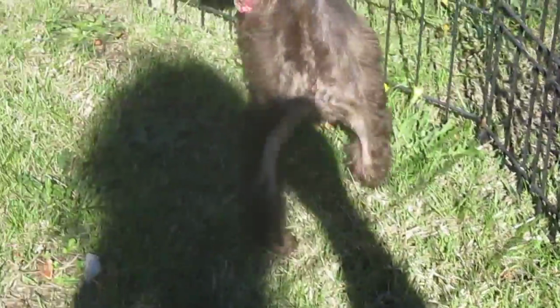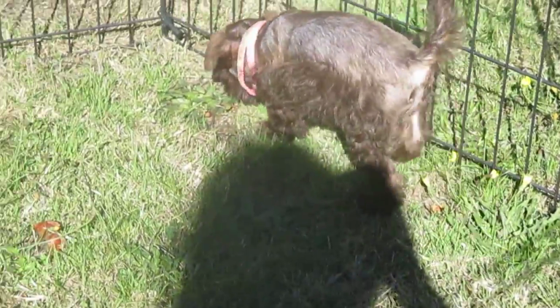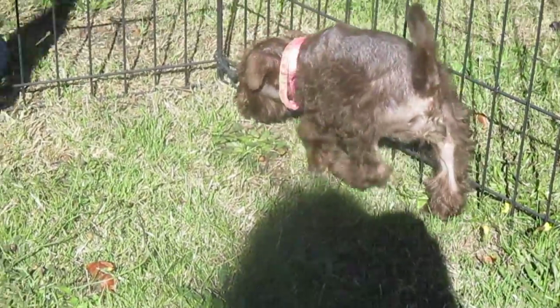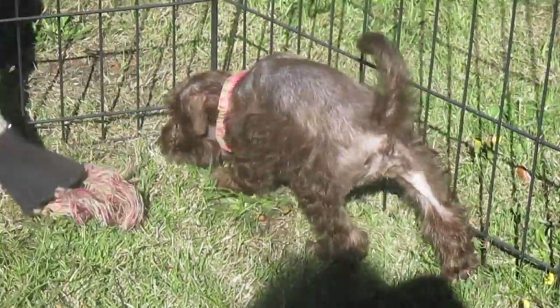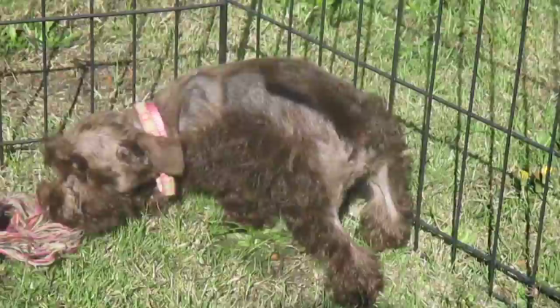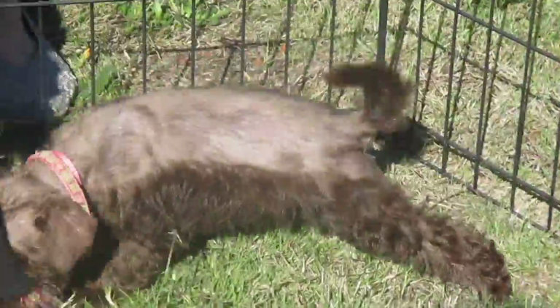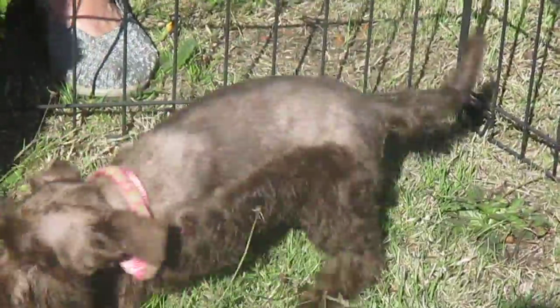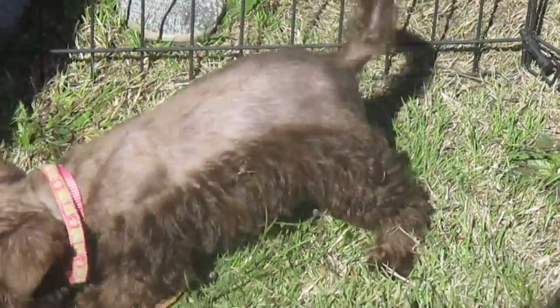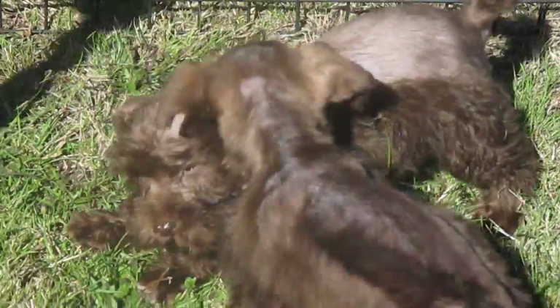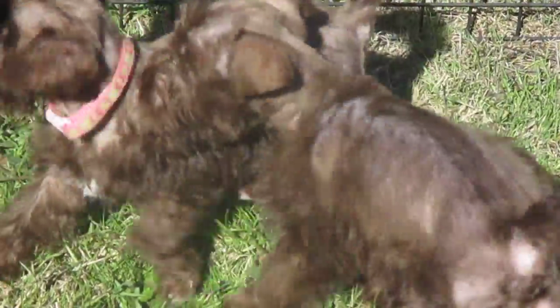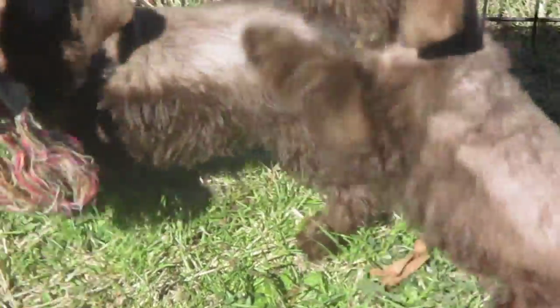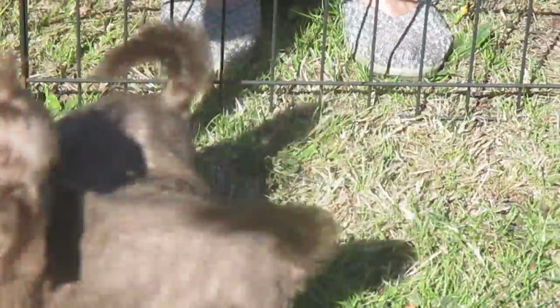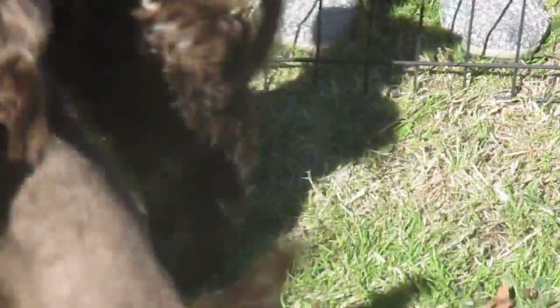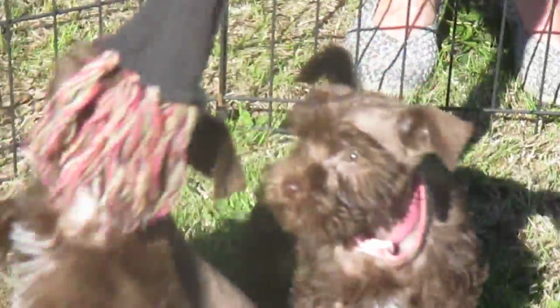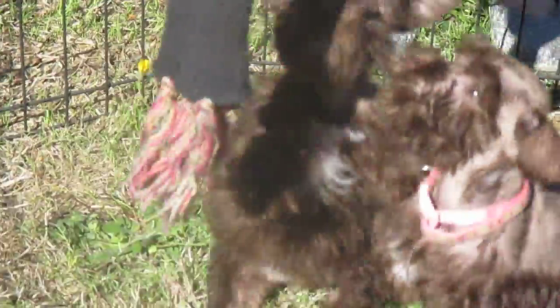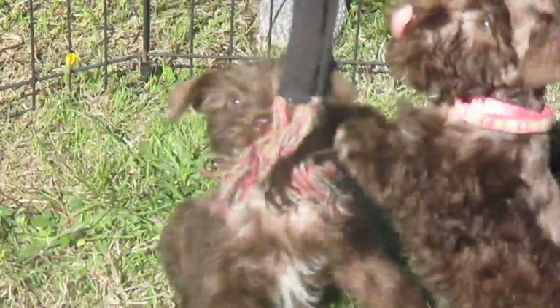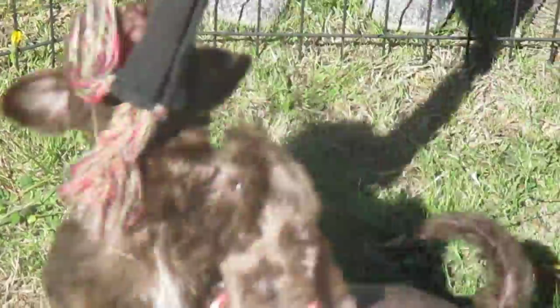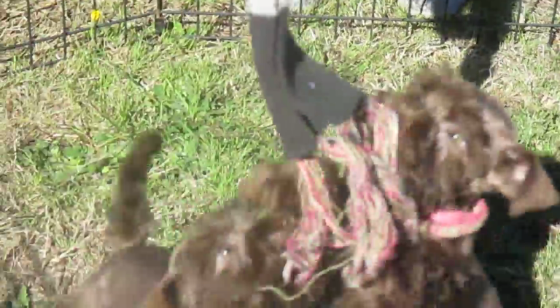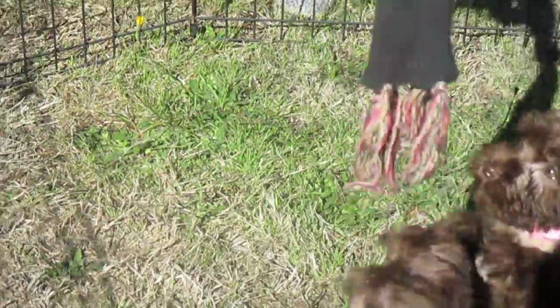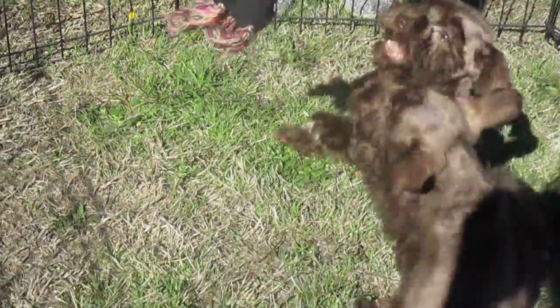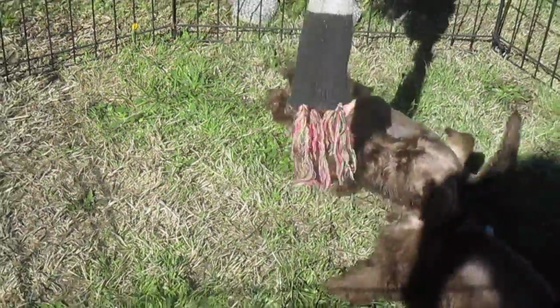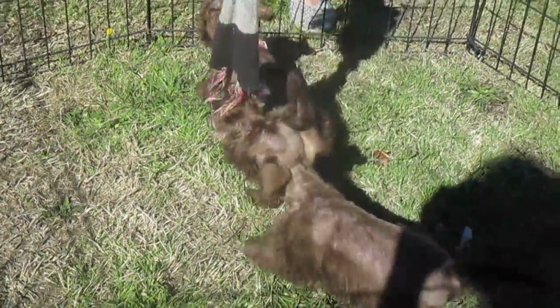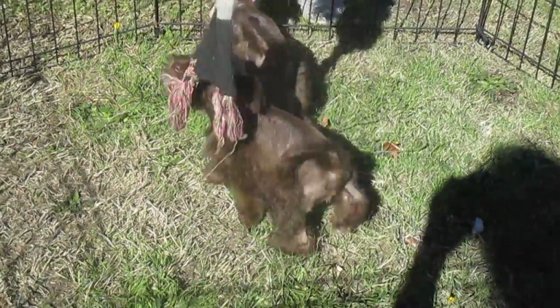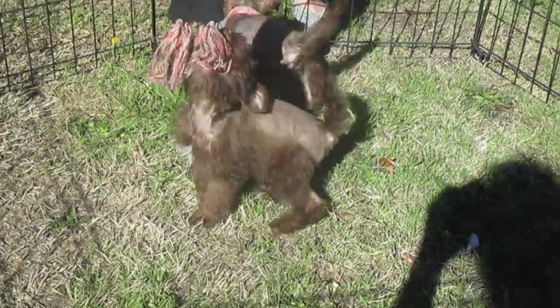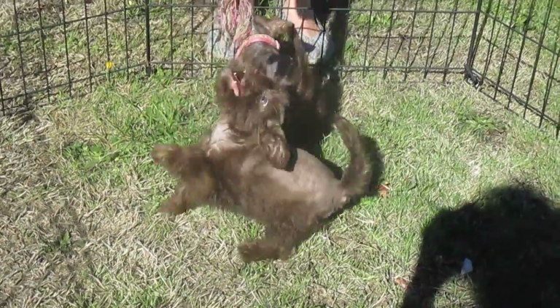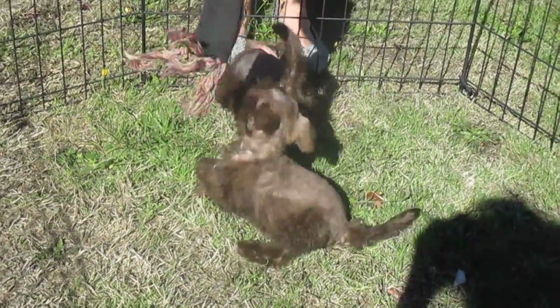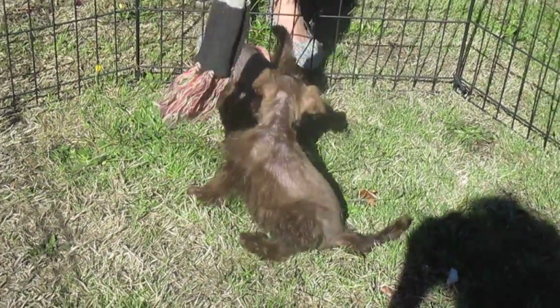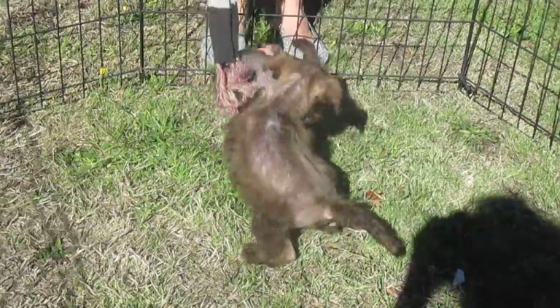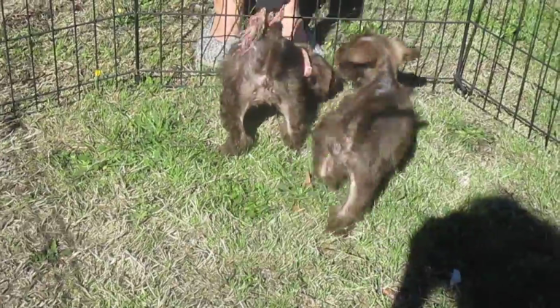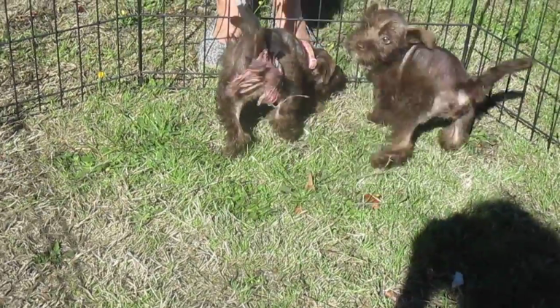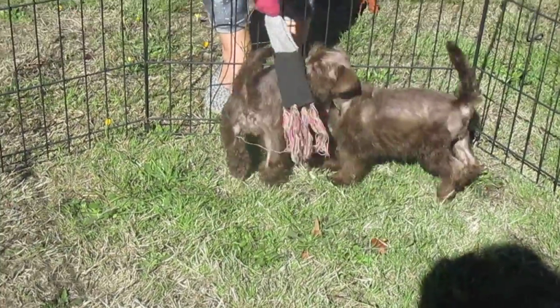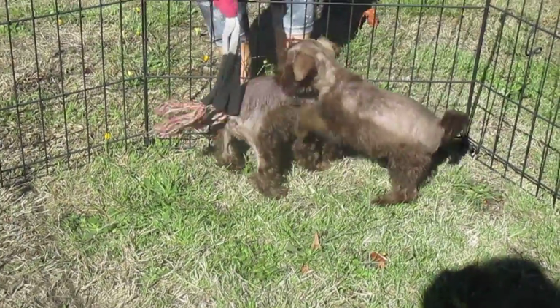That one there with the collar is the one that's still available. So that gives you an idea of what these kids look like. Thank you for watching.